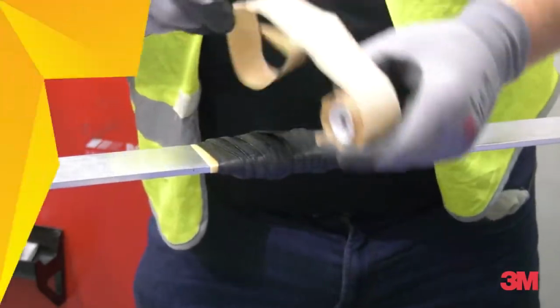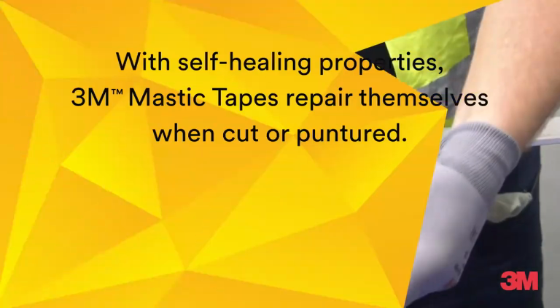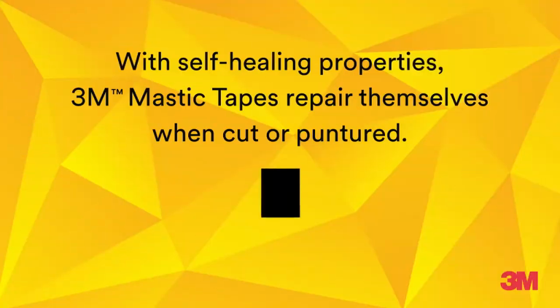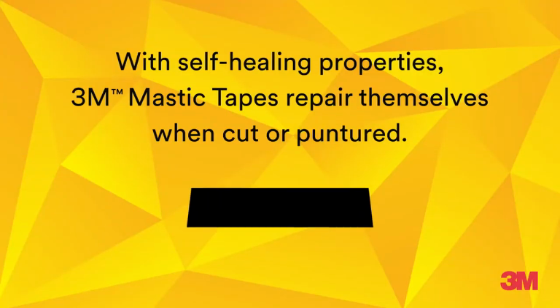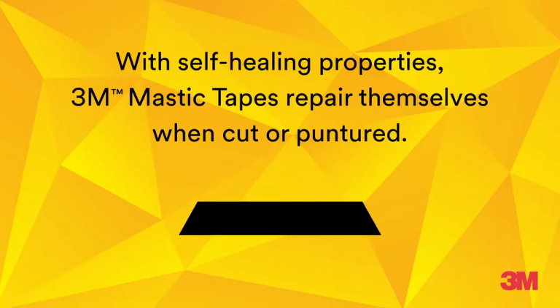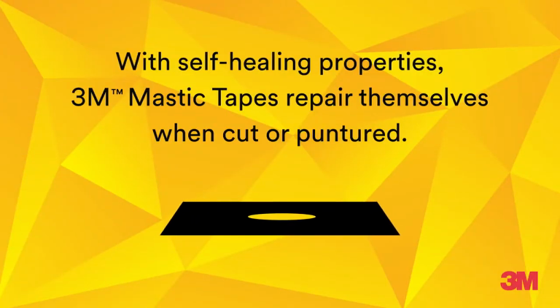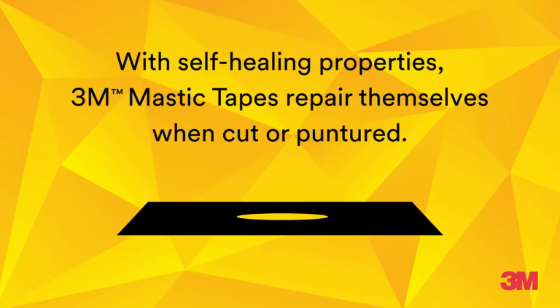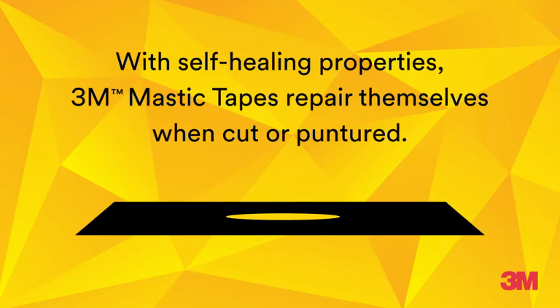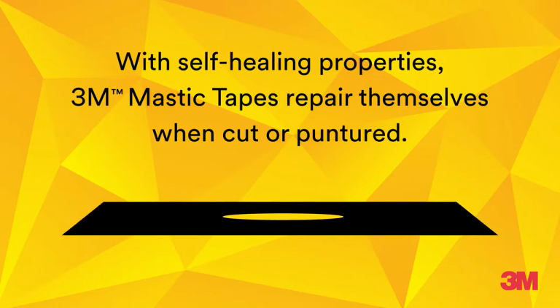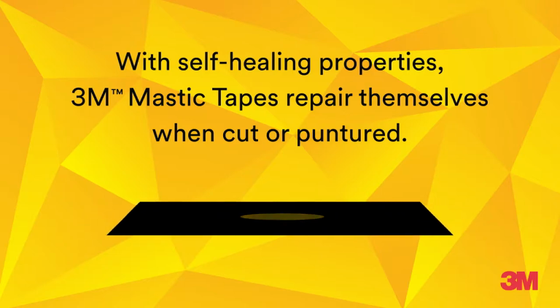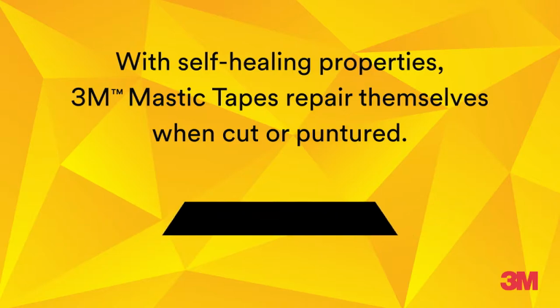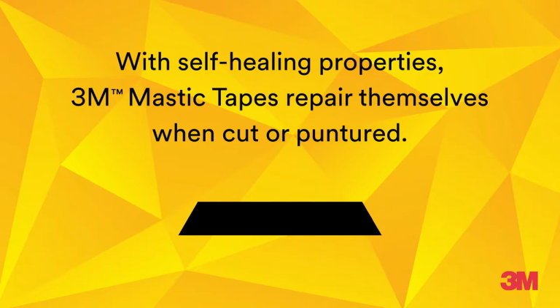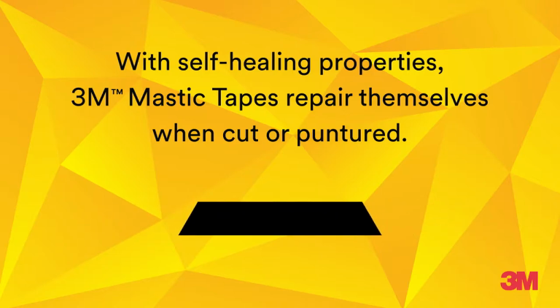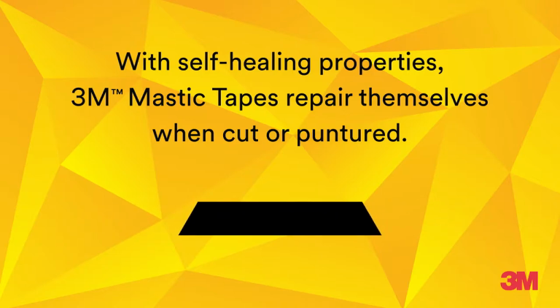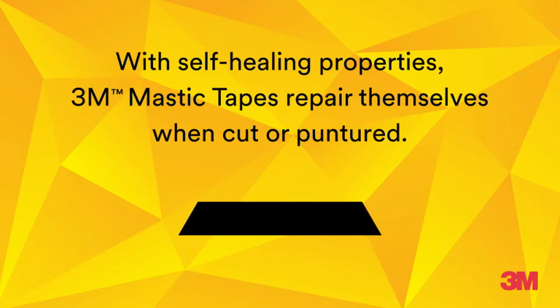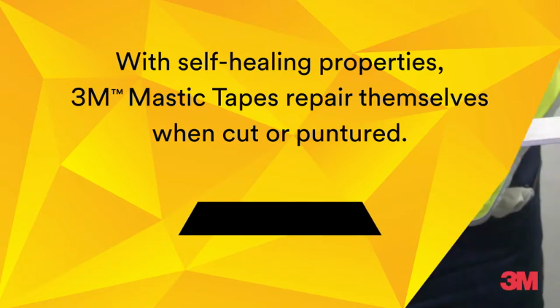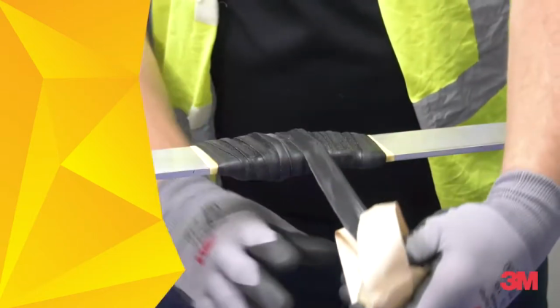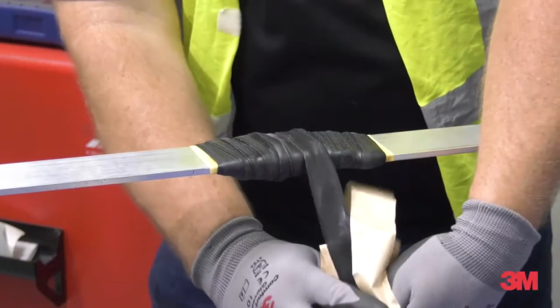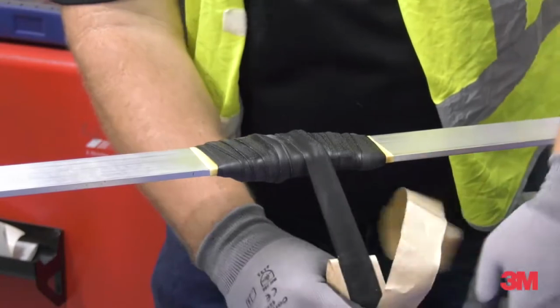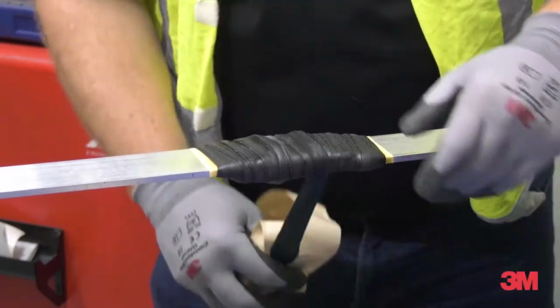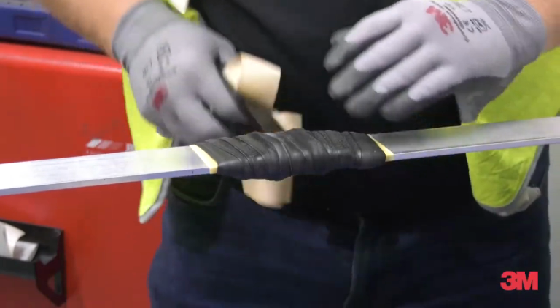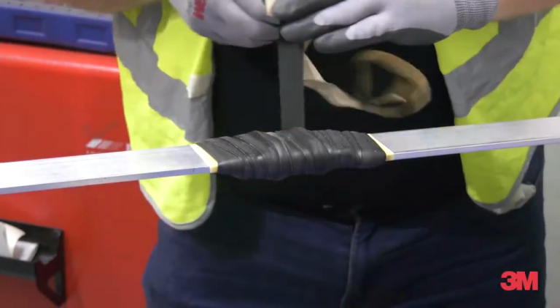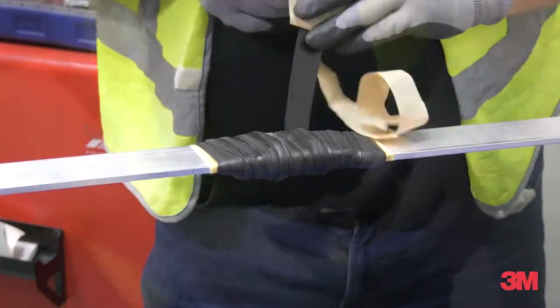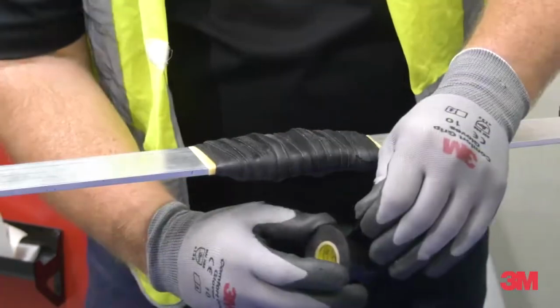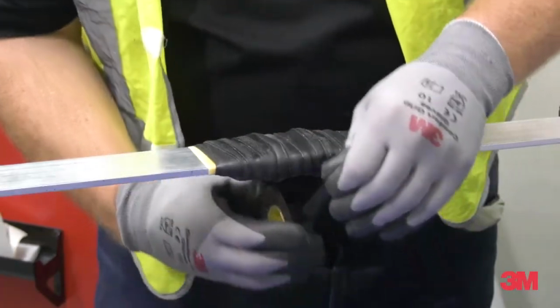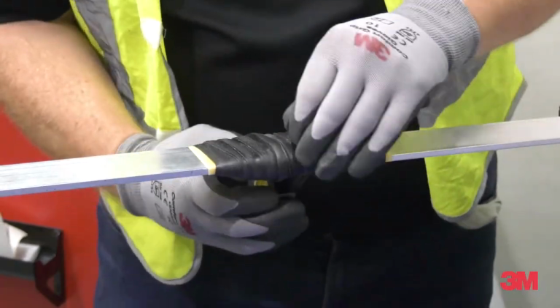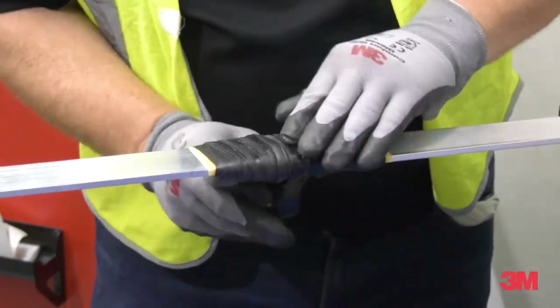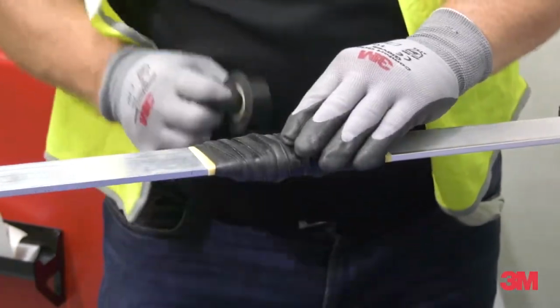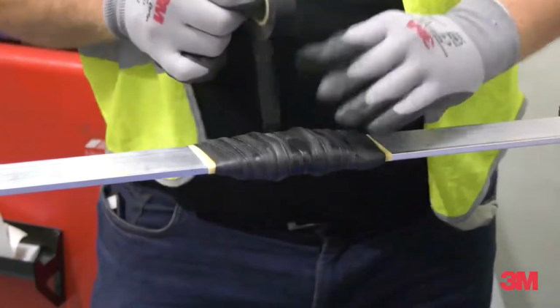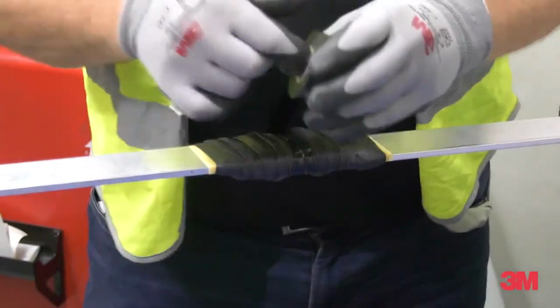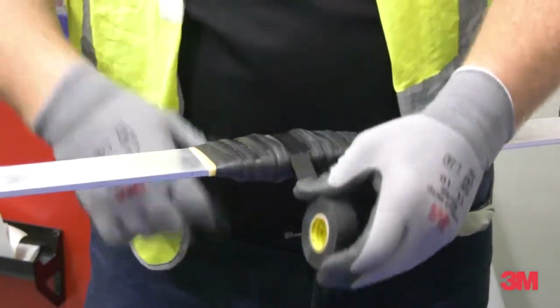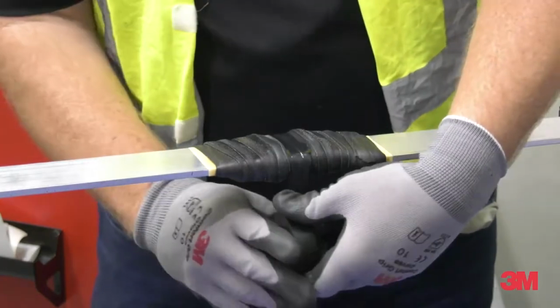With self-healing properties, 3M mastic tapes repair themselves when cut or punctured, making them highly reliable. It is important to over-wrap 3M mastic tapes with a premium vinyl electrical tape to stop any oozing.